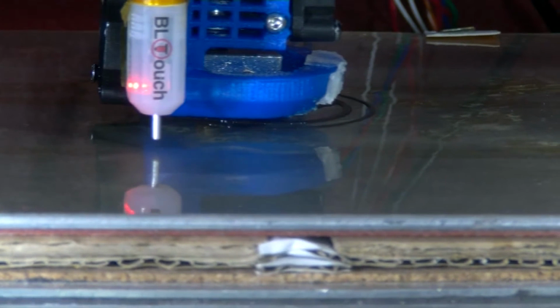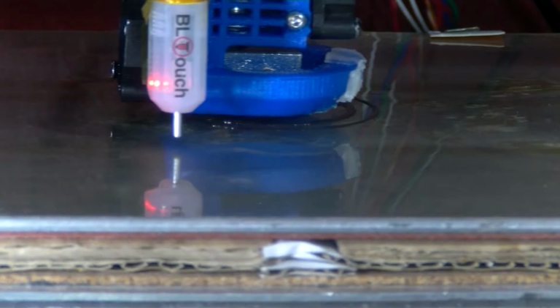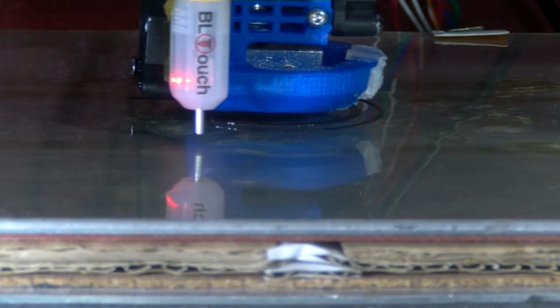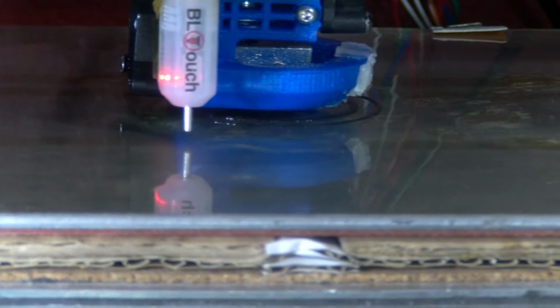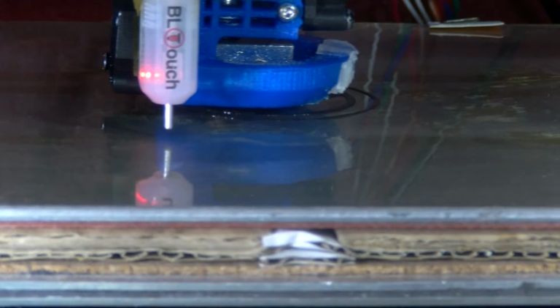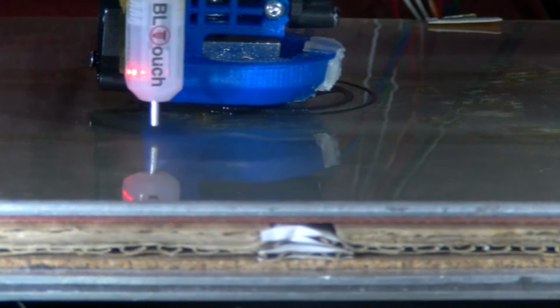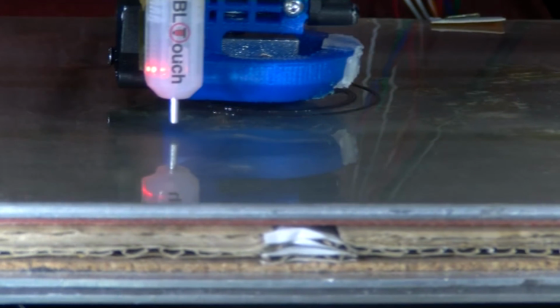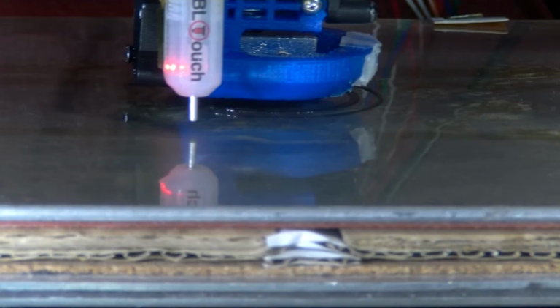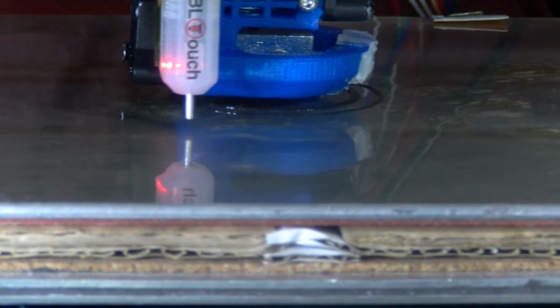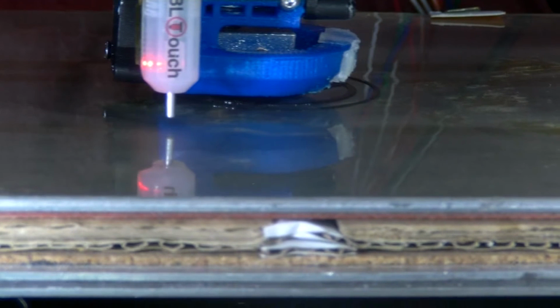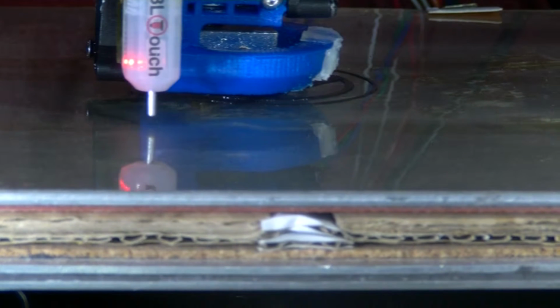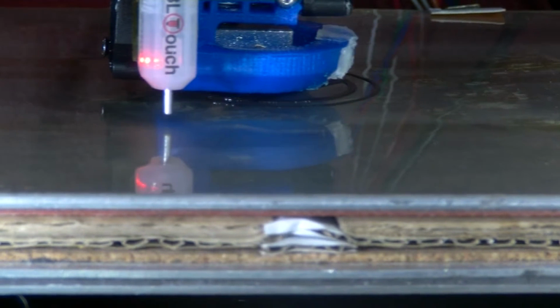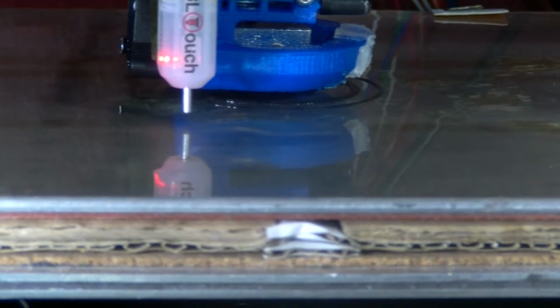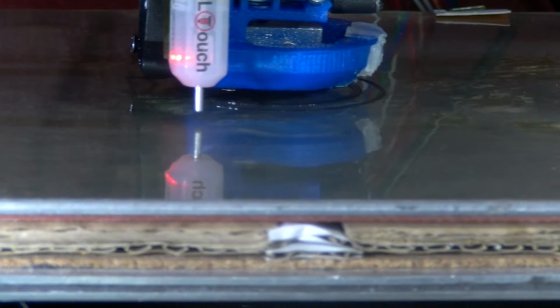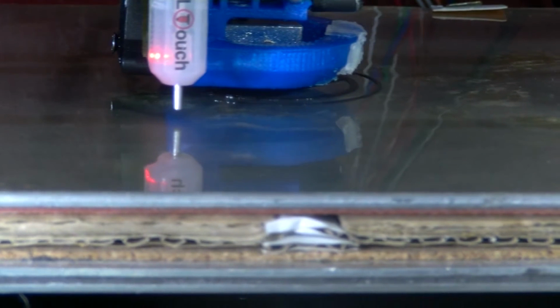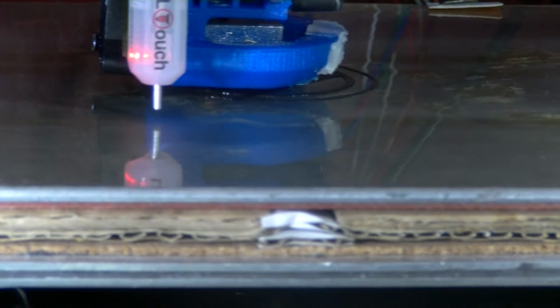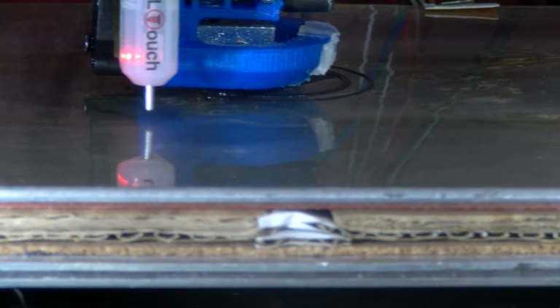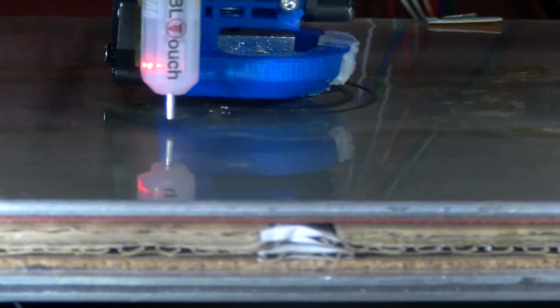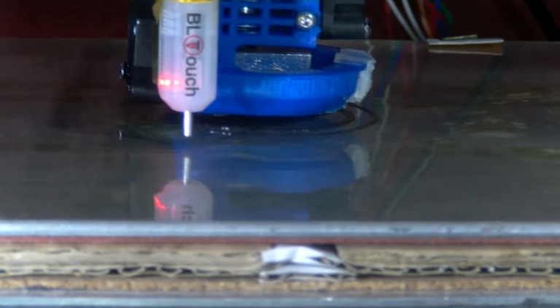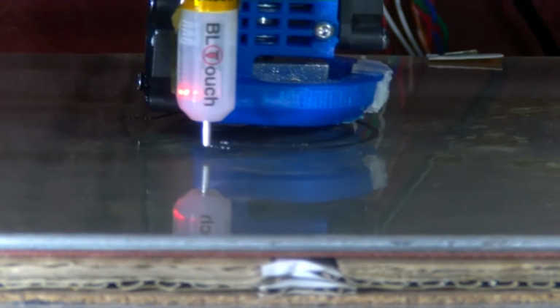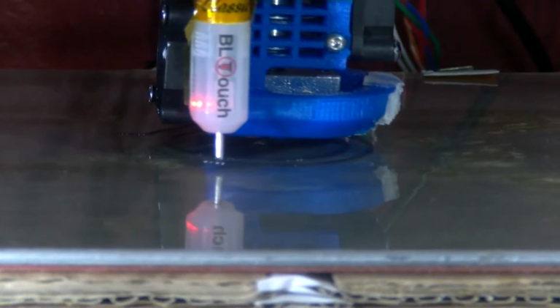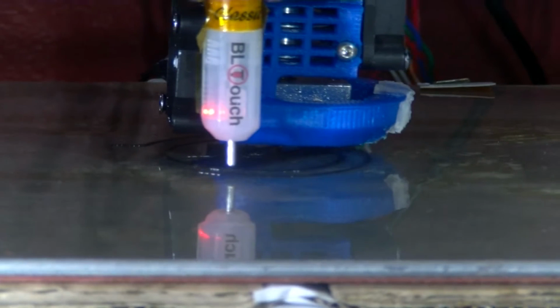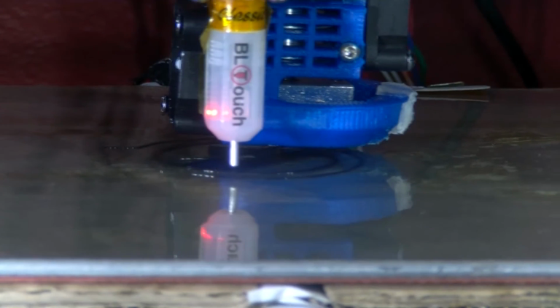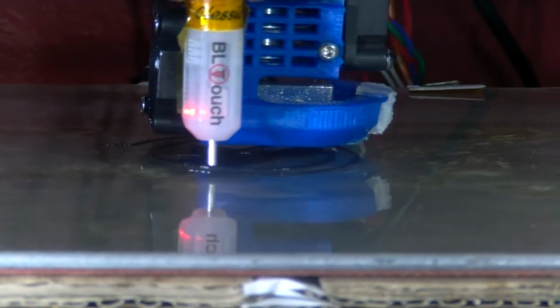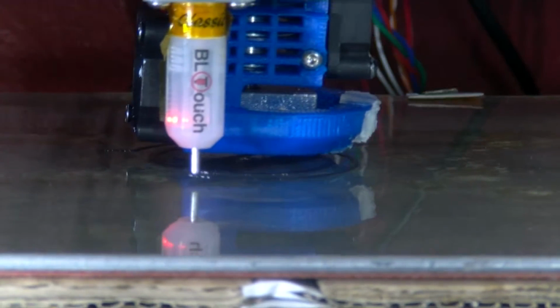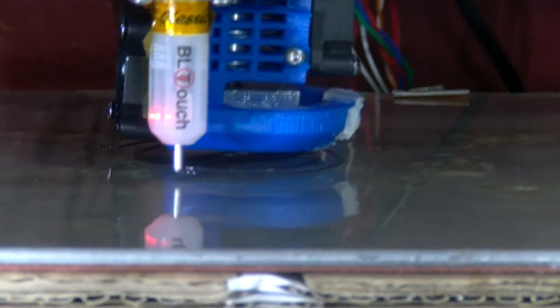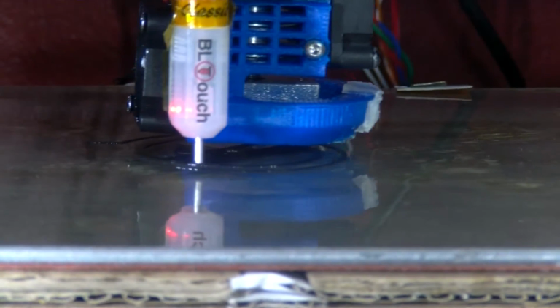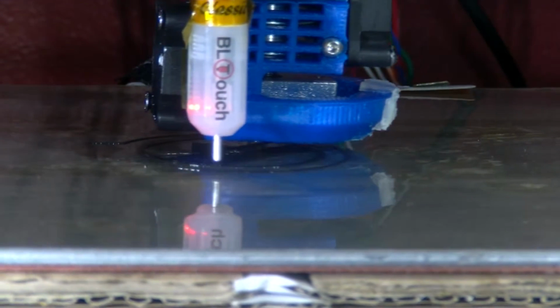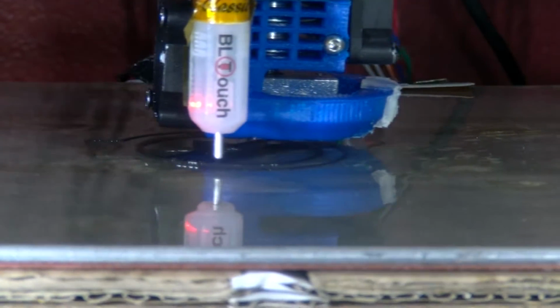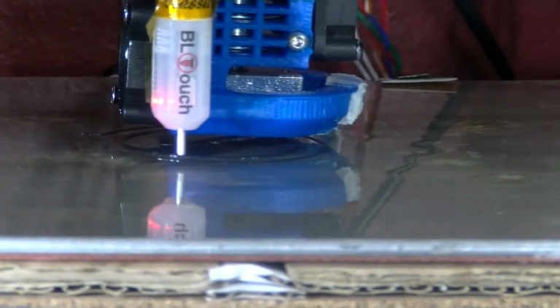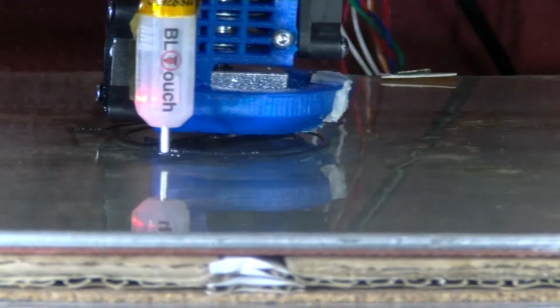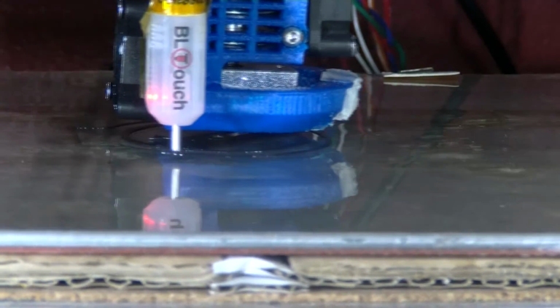One problem with having the fan shroud on is it's very hard sometimes to see how well it's getting laid down. Just trying to move the light a bit.